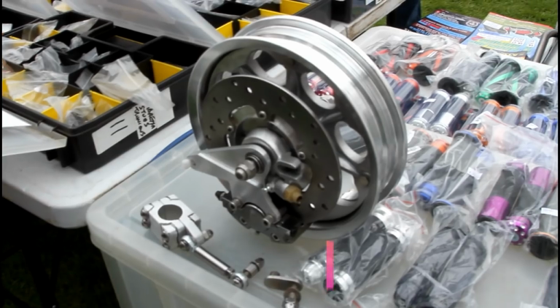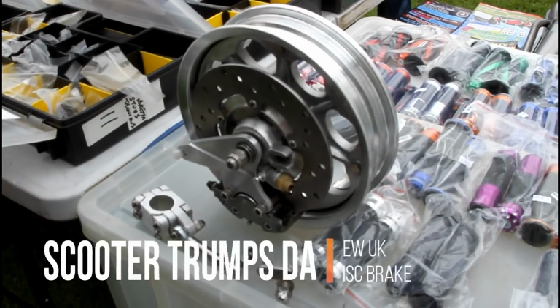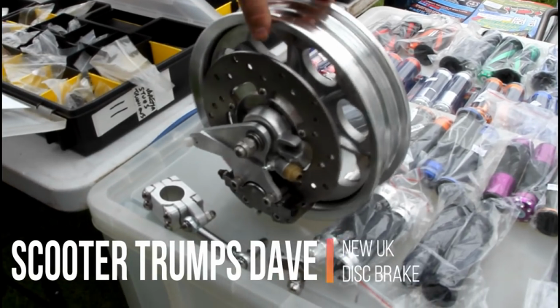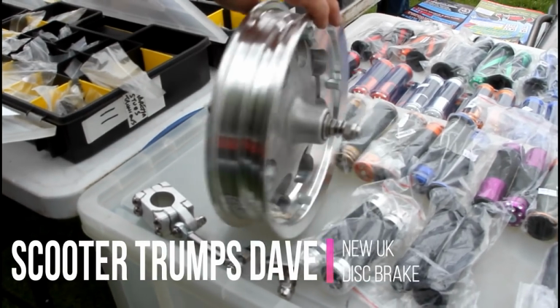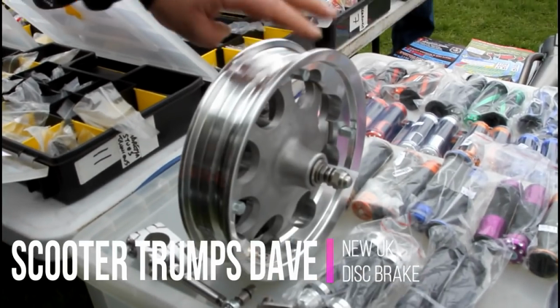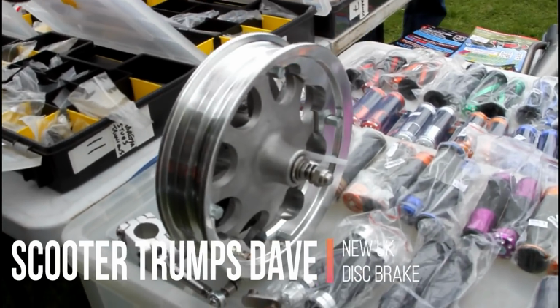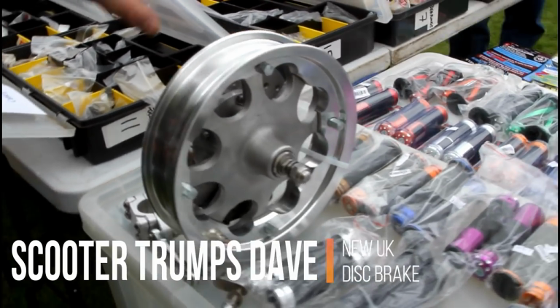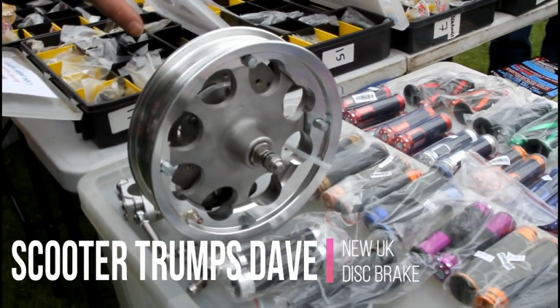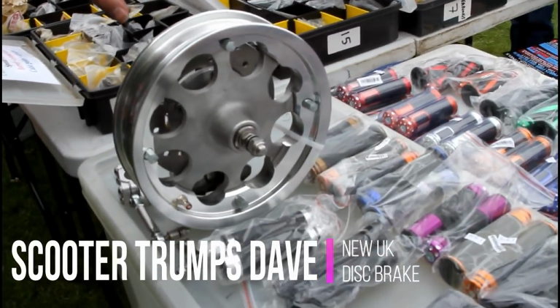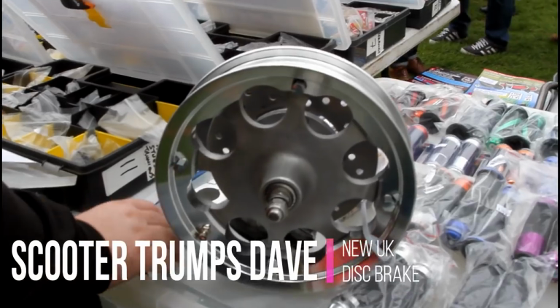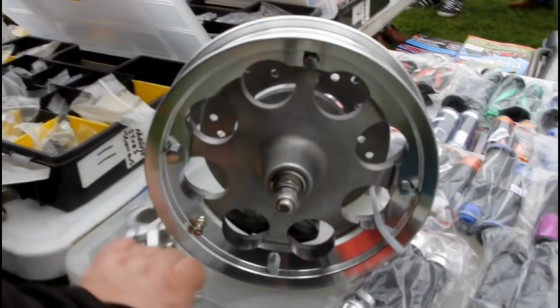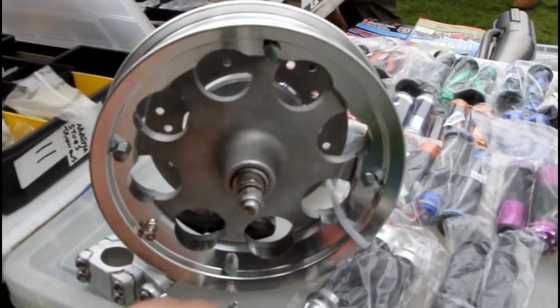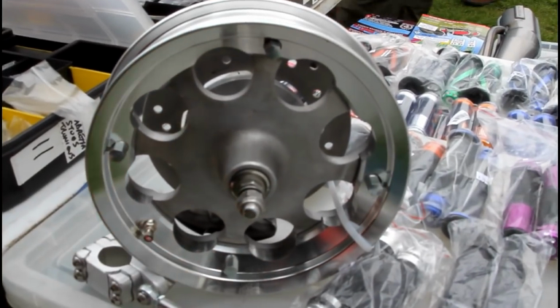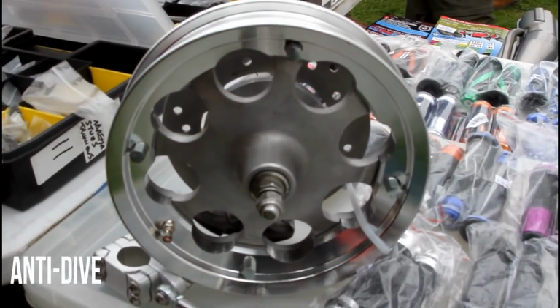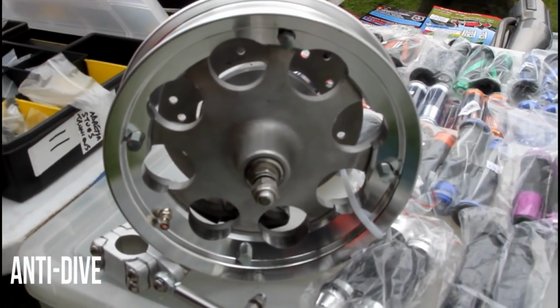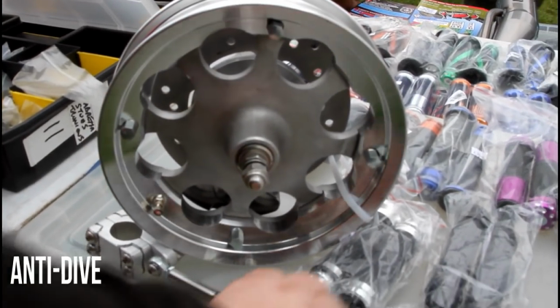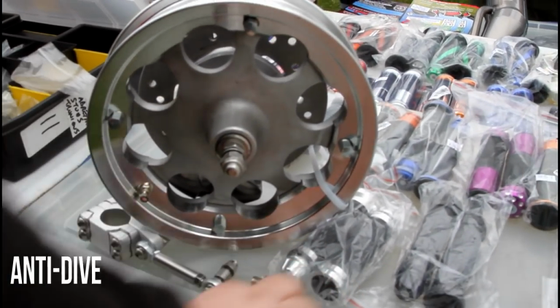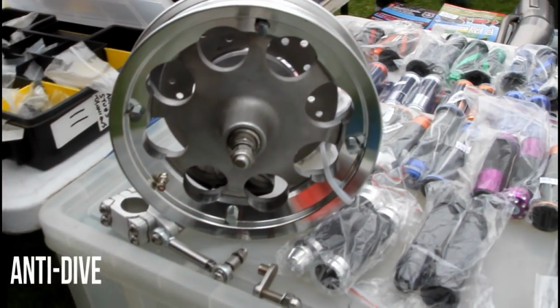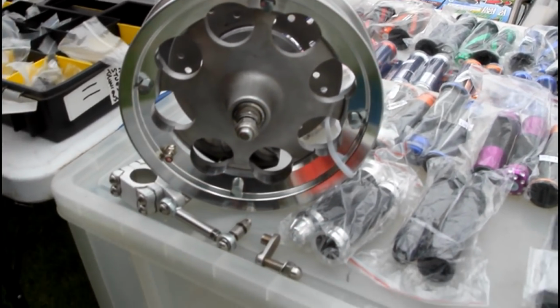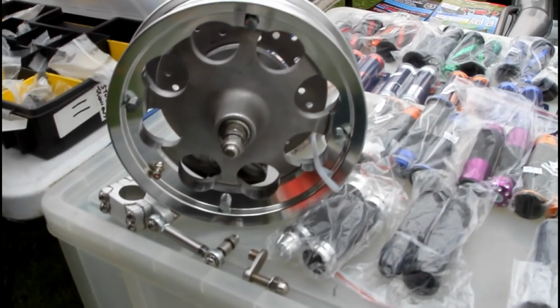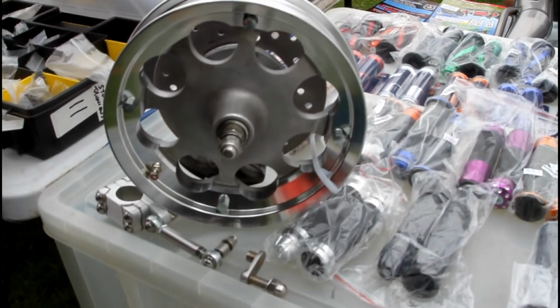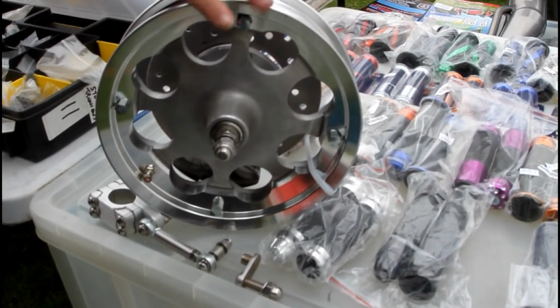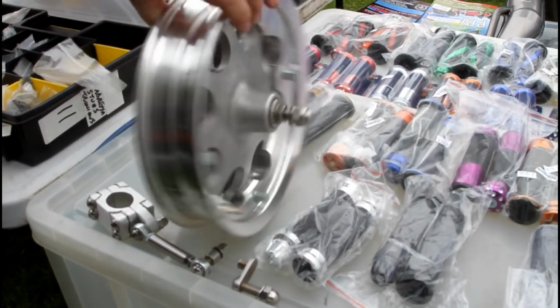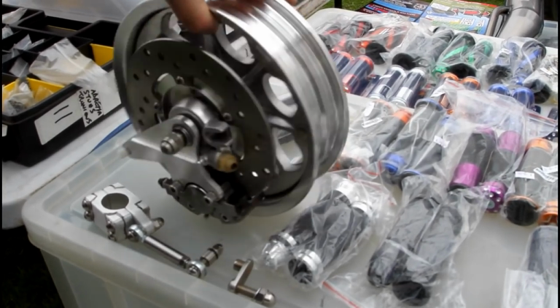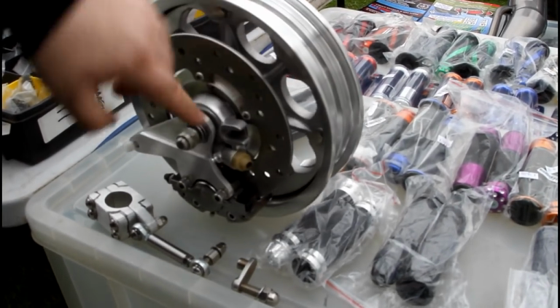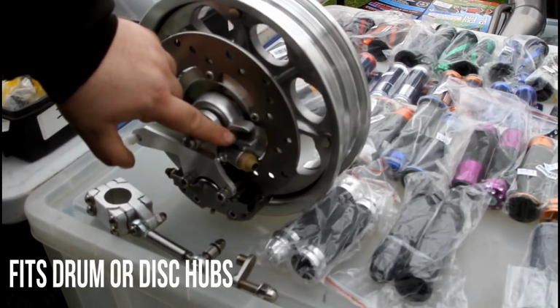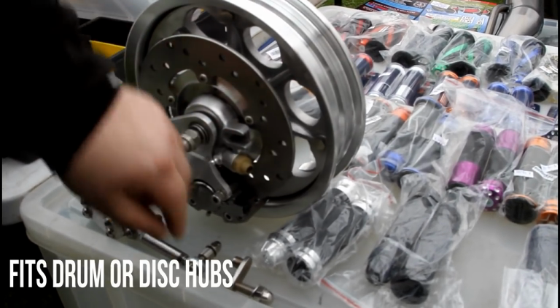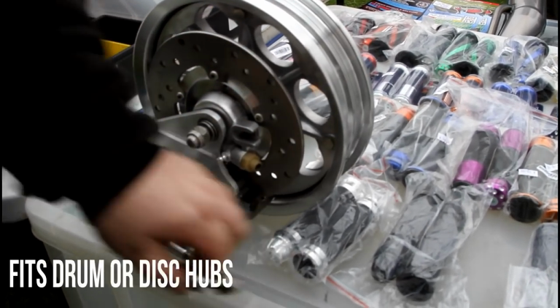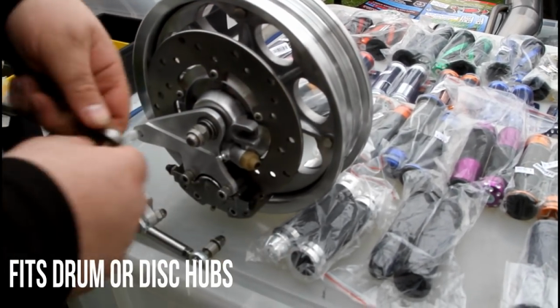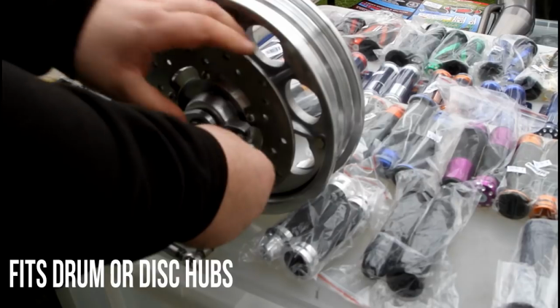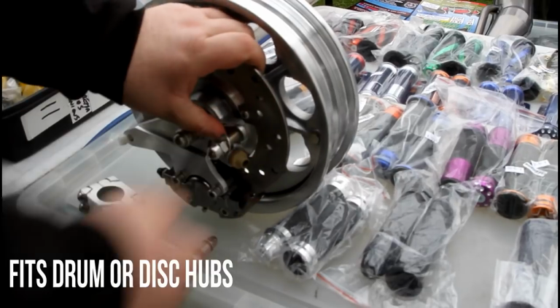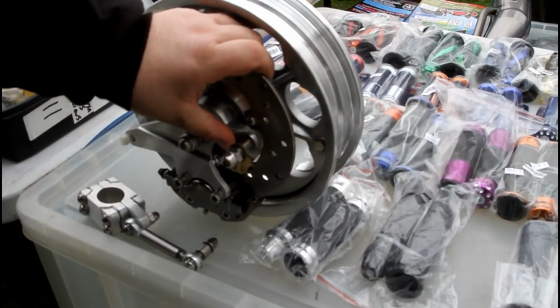This is the Mark 1 and it's going to be produced in Great Britain. That's the anti-die for it. And that's because that's drum brake — now it fits disc.